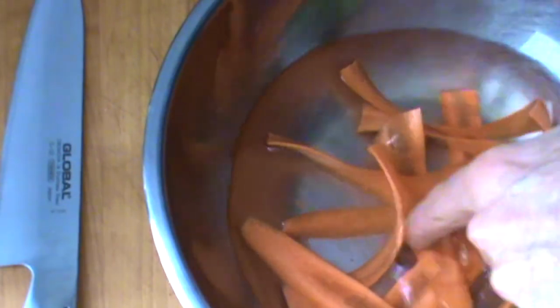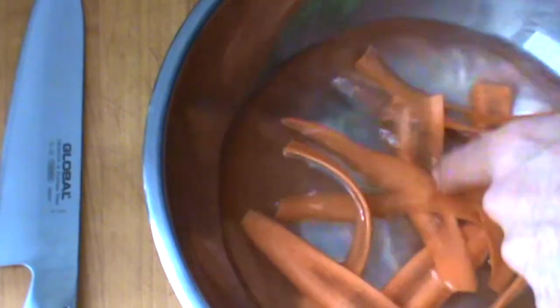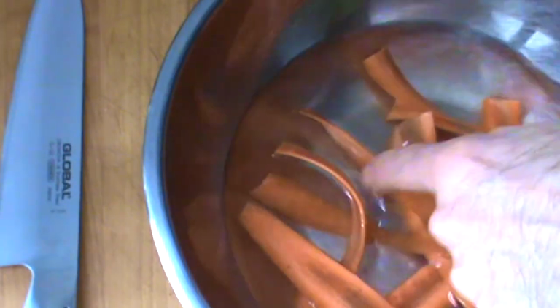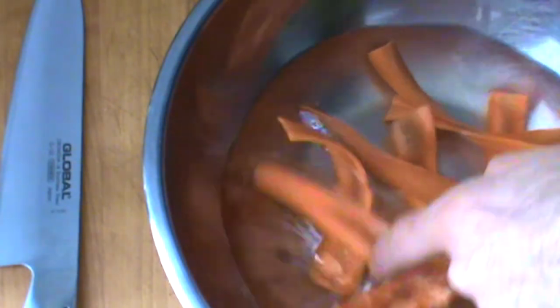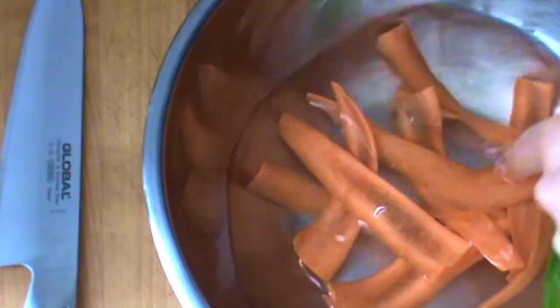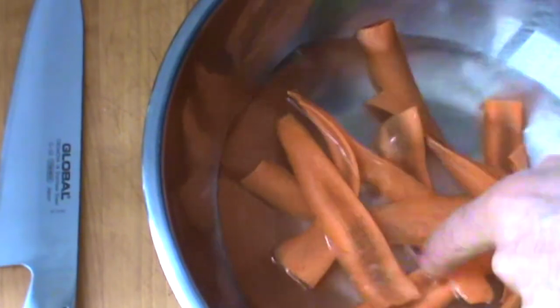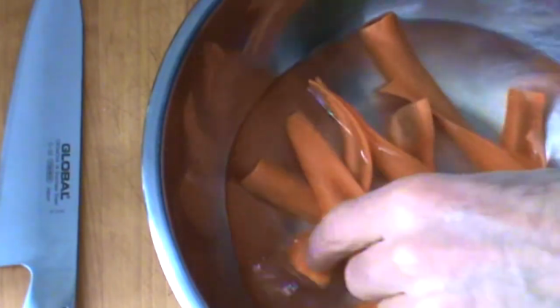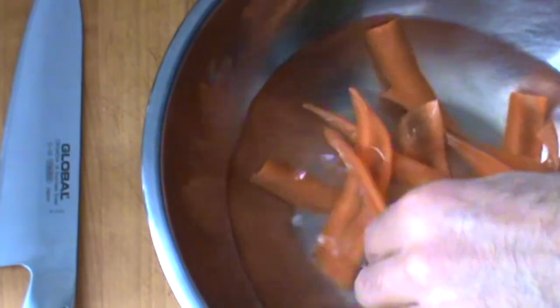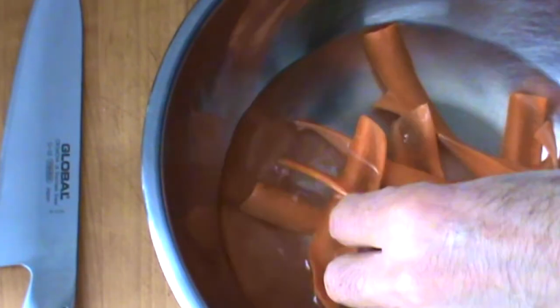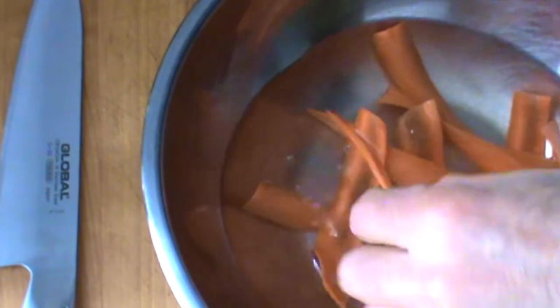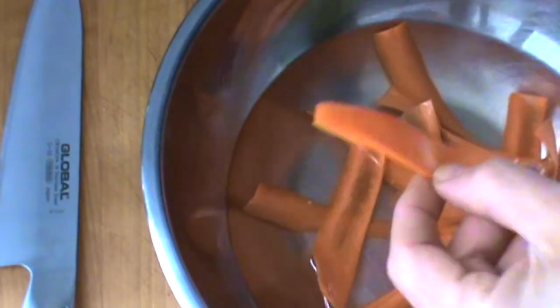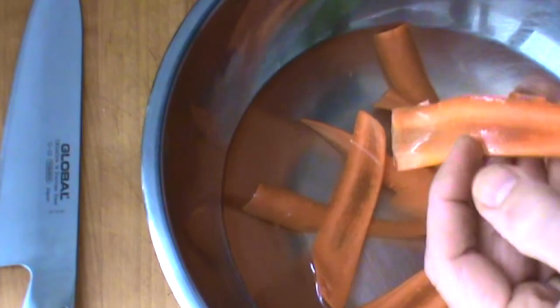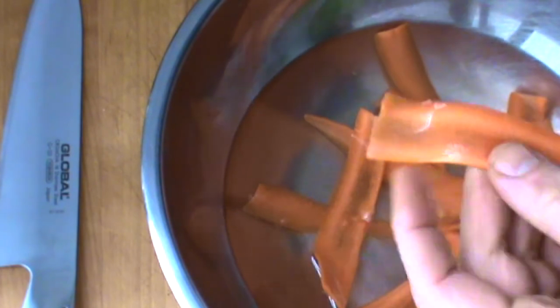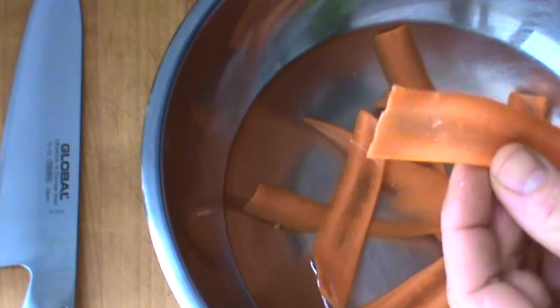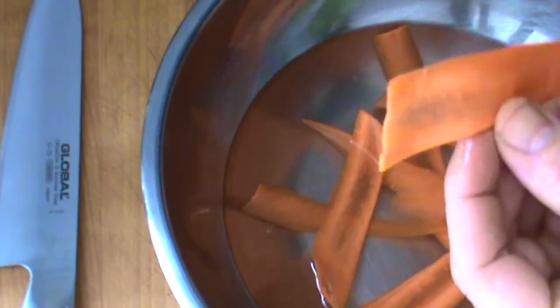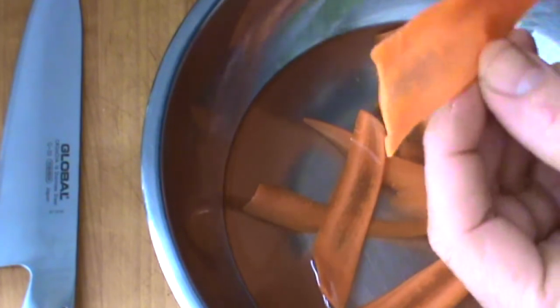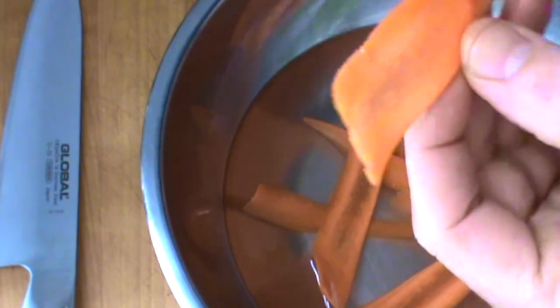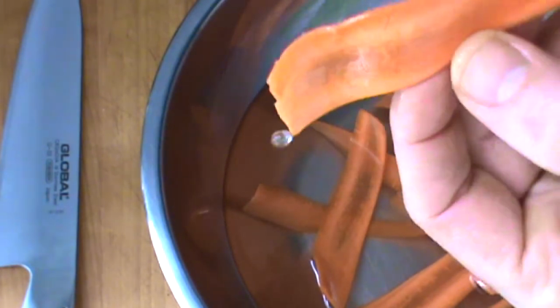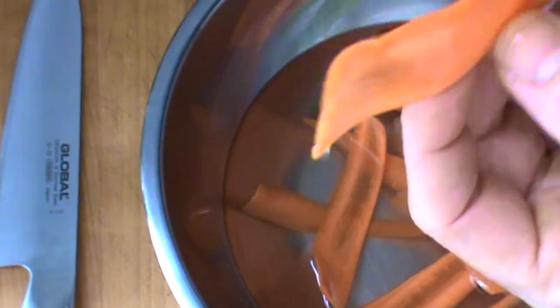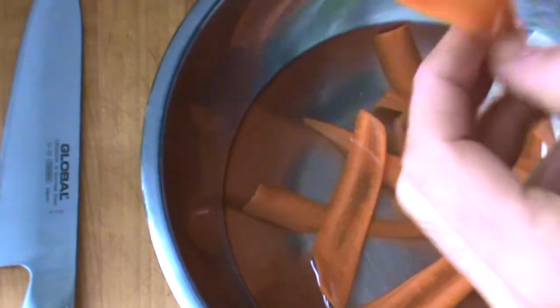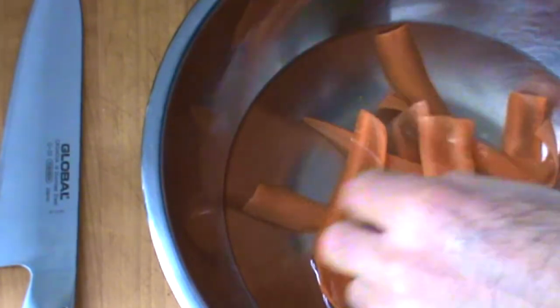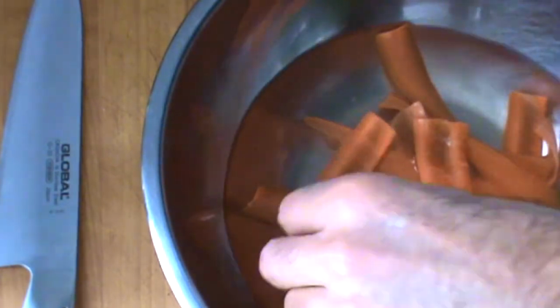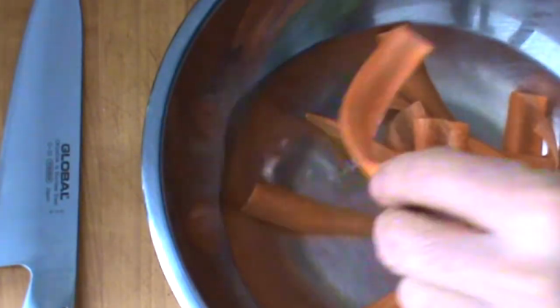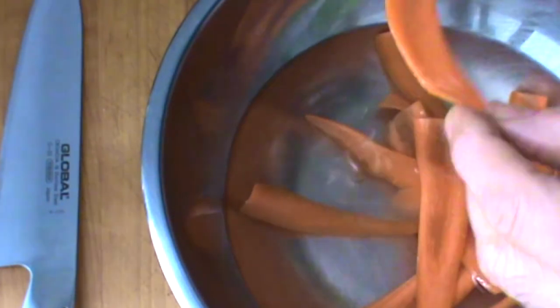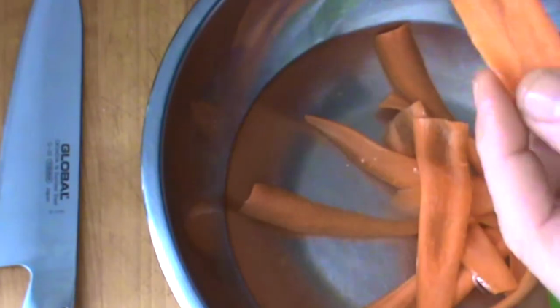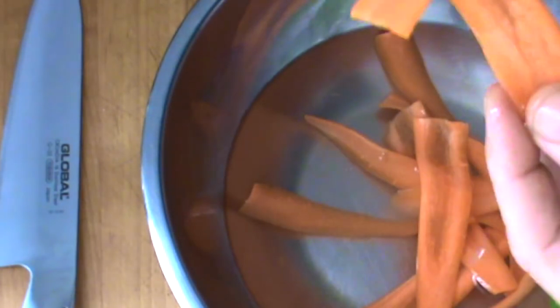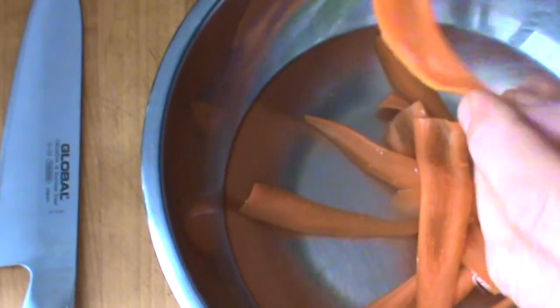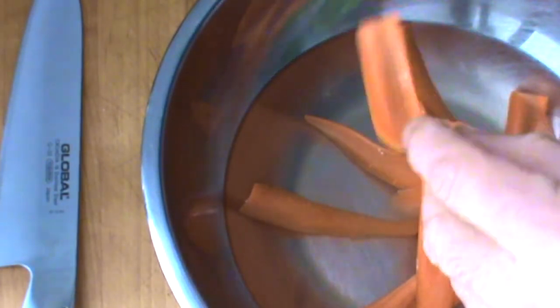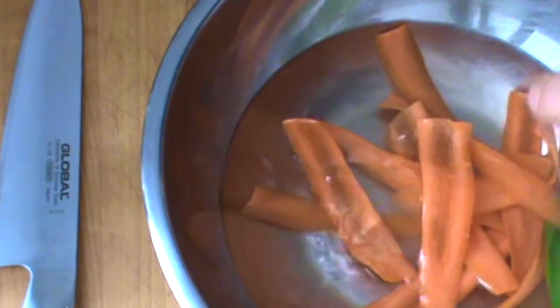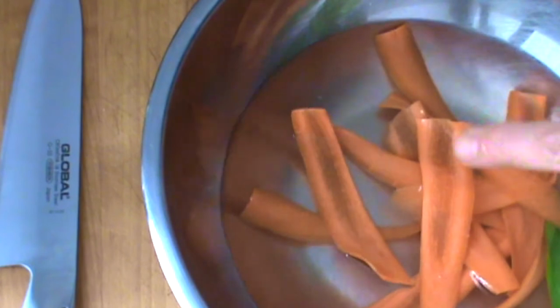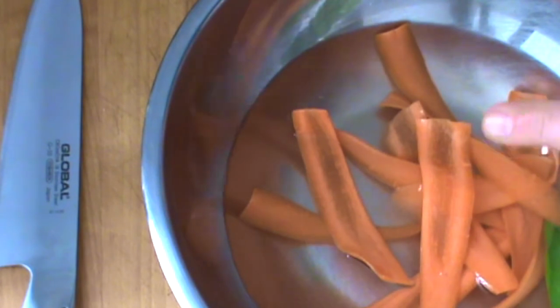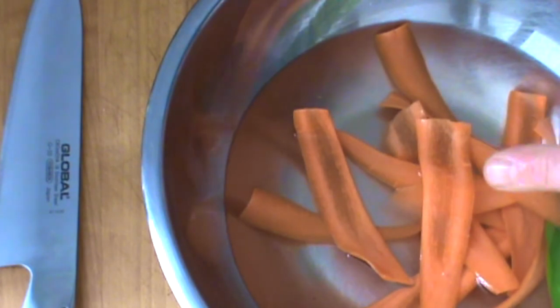Carrot curls from one of my previous videos. Look at that. Very cool. I like it. We're going to use some of these today.